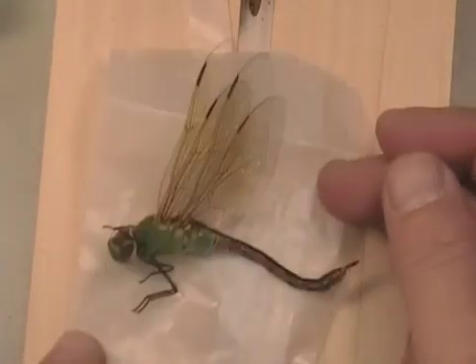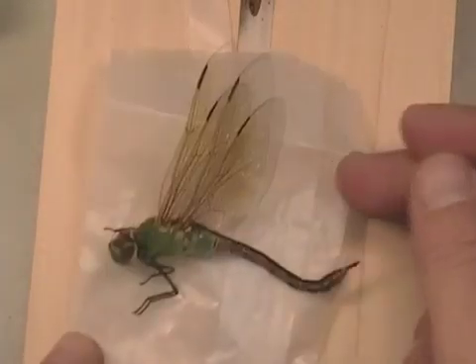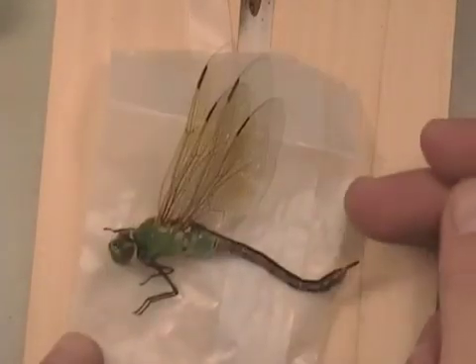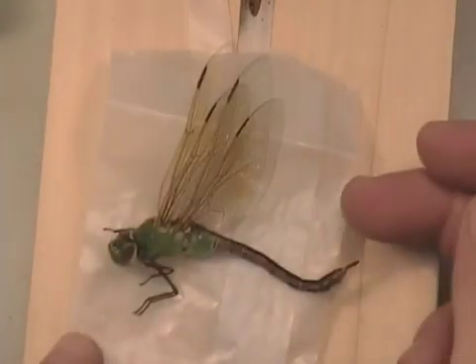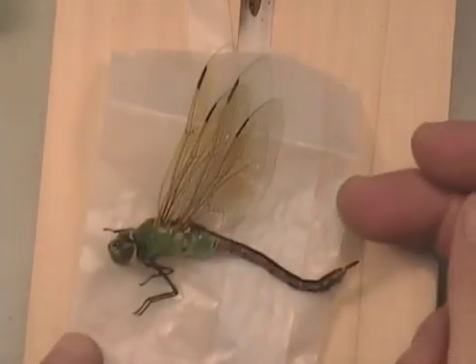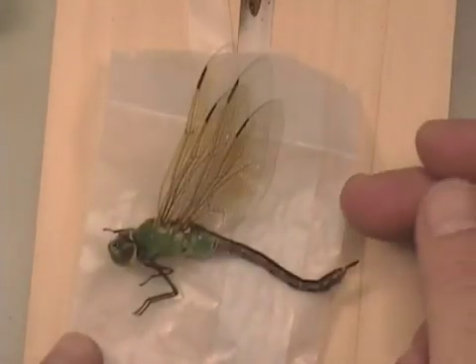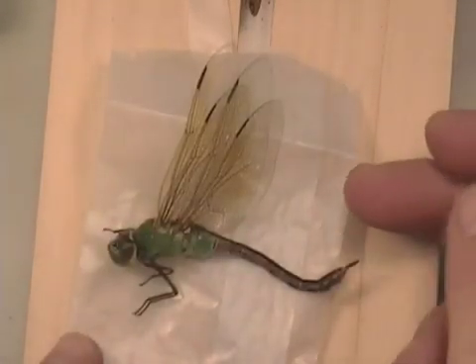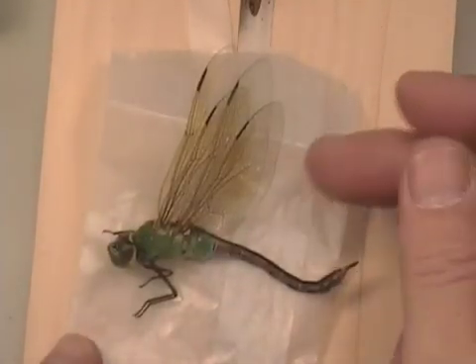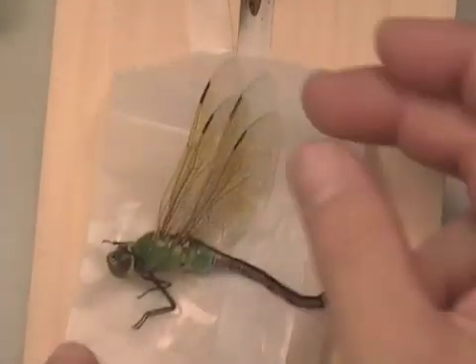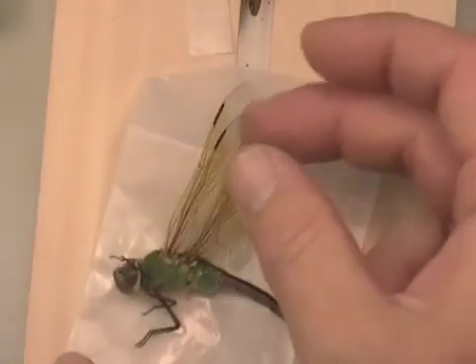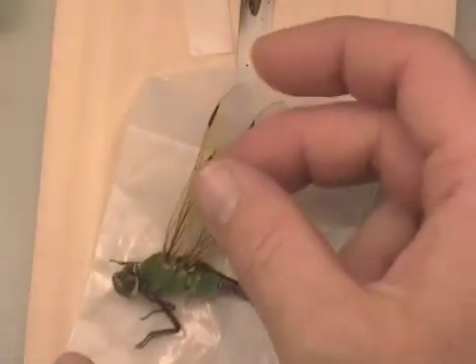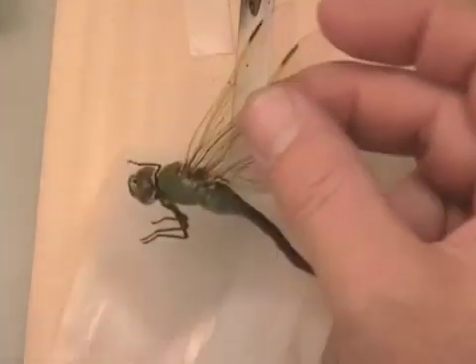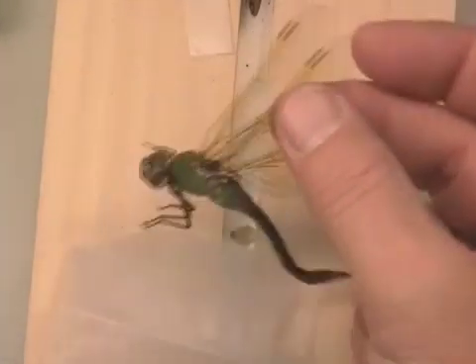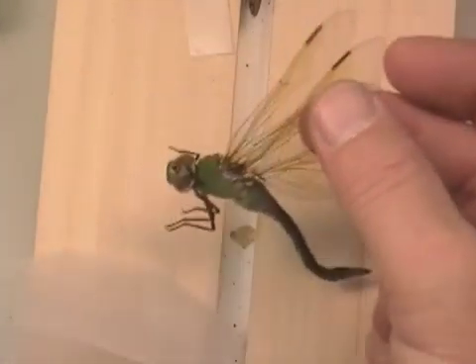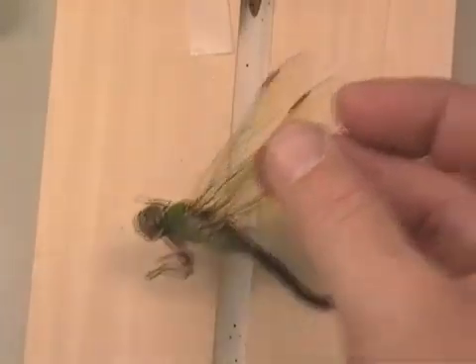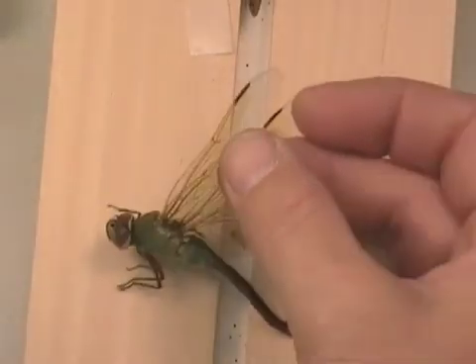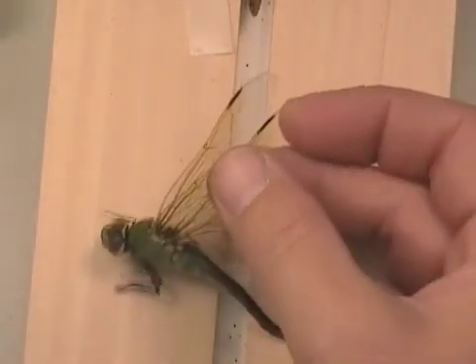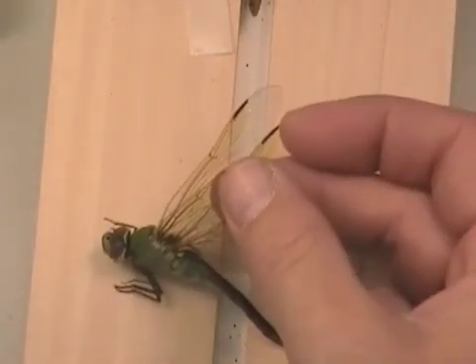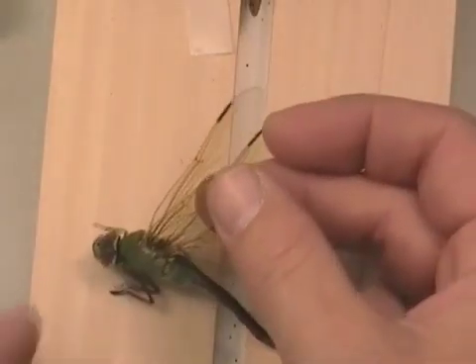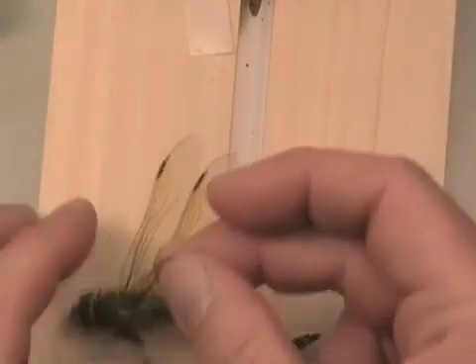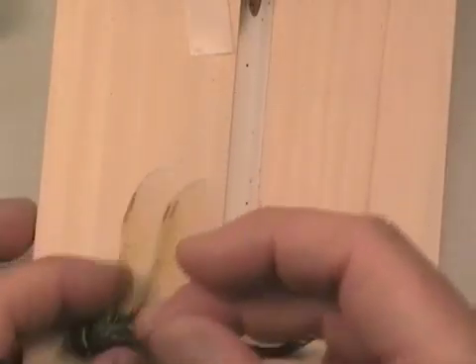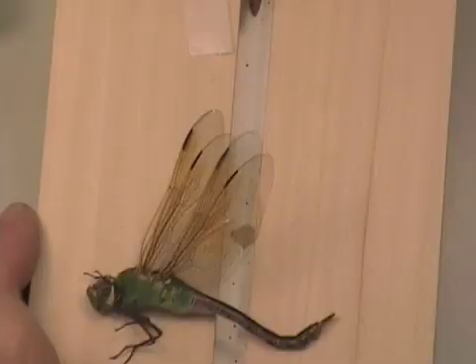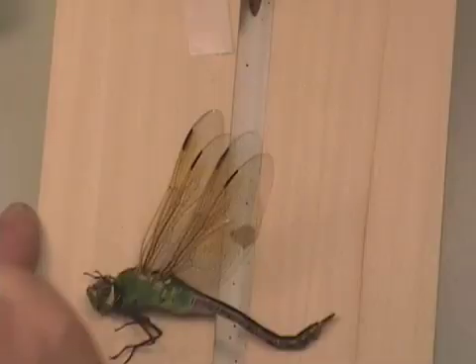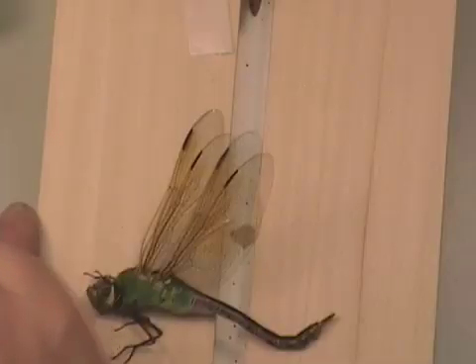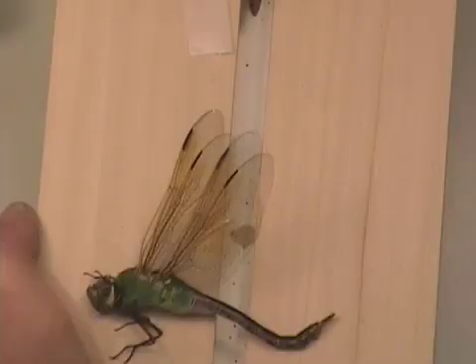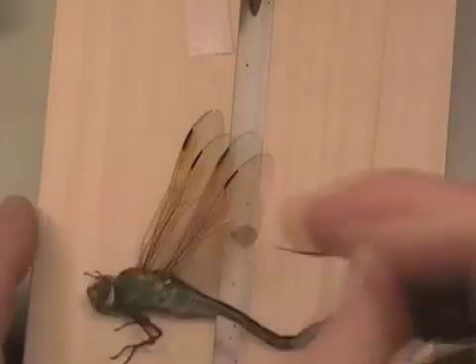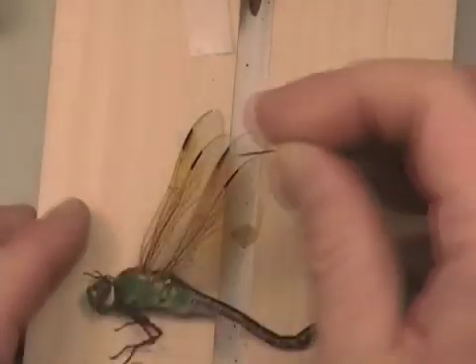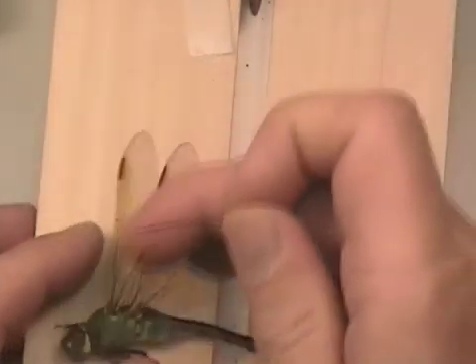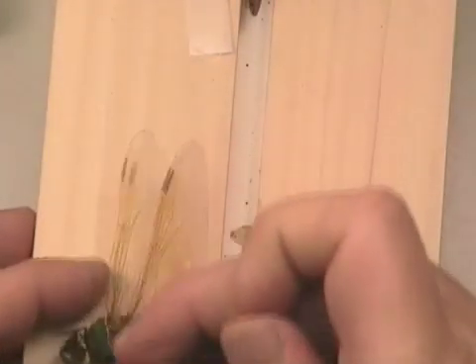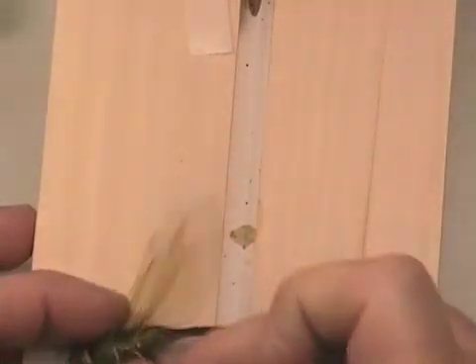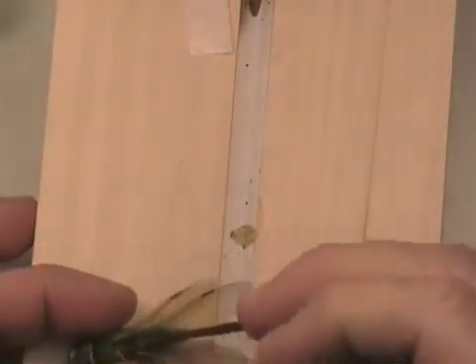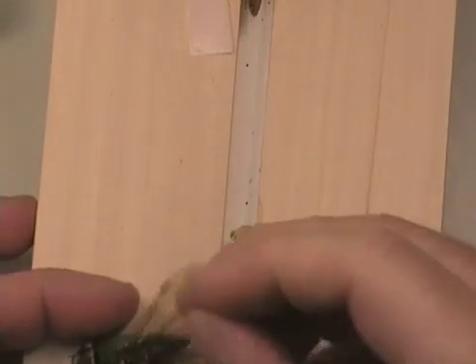Here's a dragonfly that was collected today in a butterfly envelope, and now we are going to spread it. It is one of the darners in the family Eshnidae.